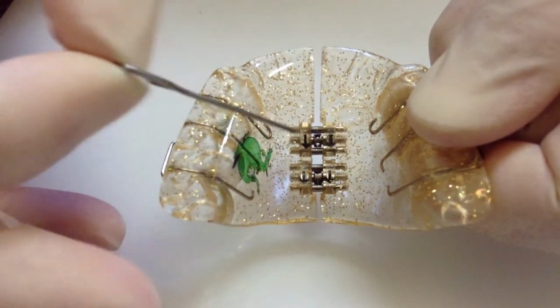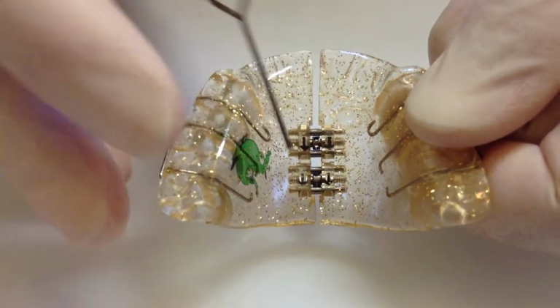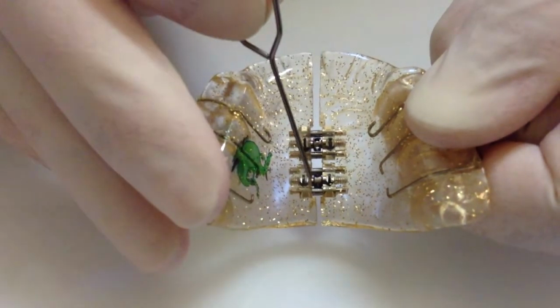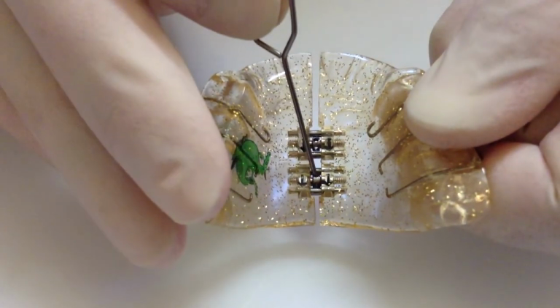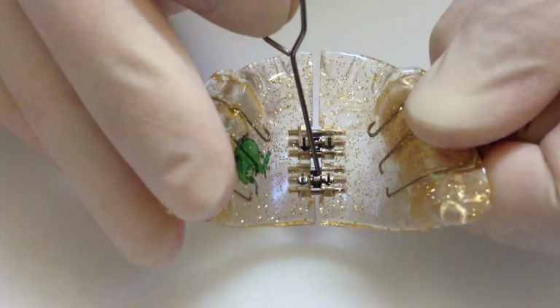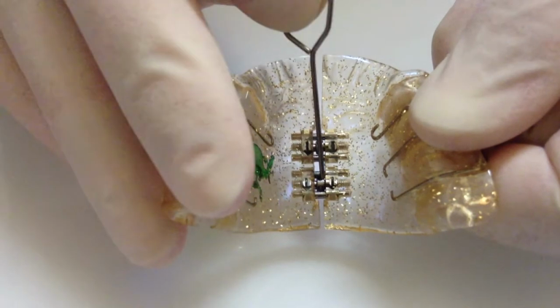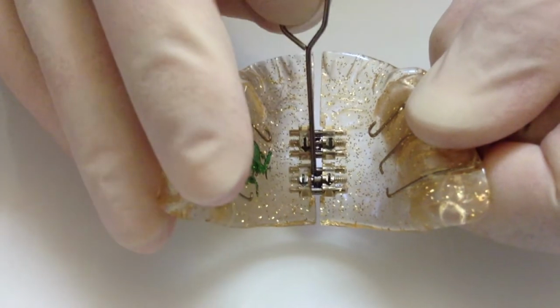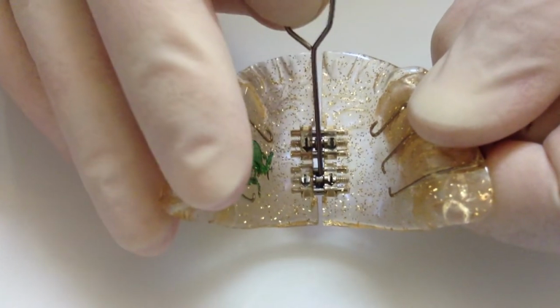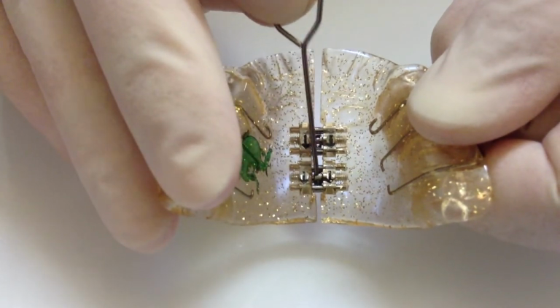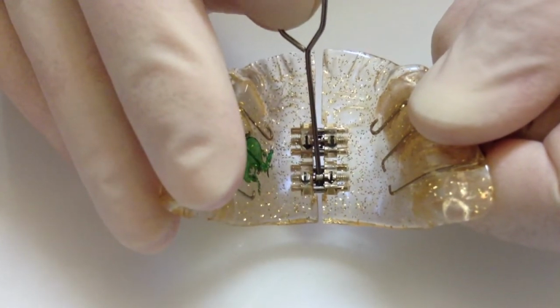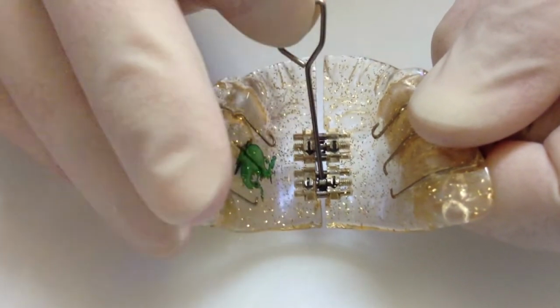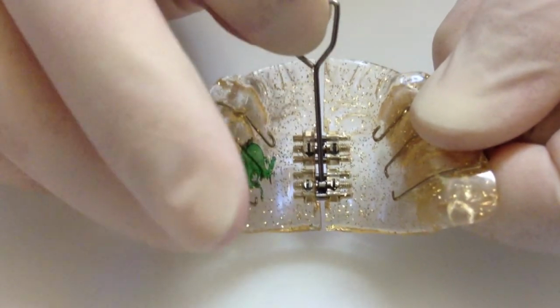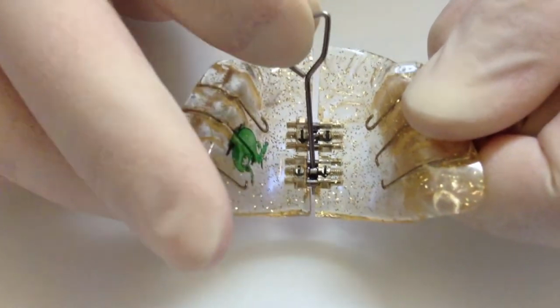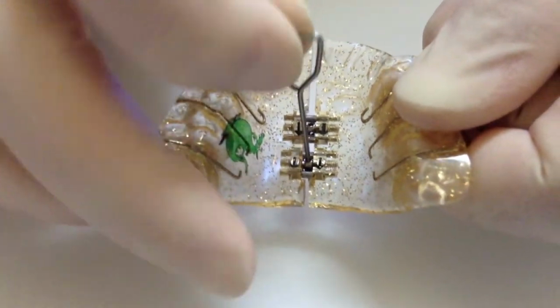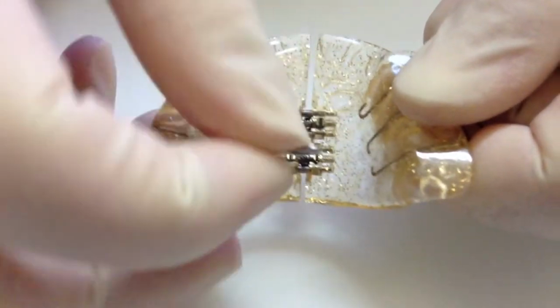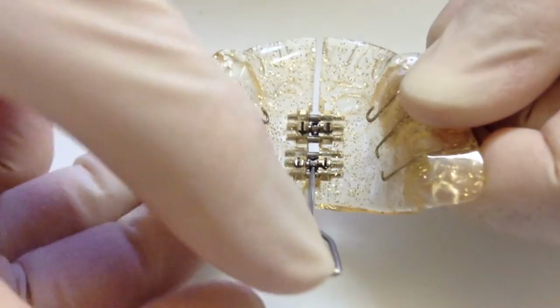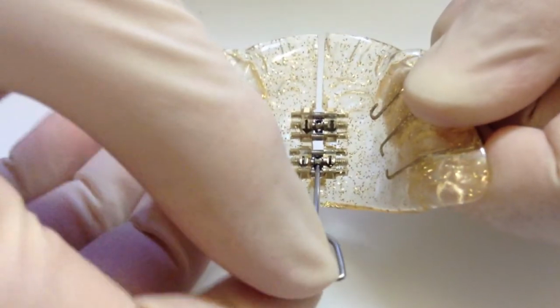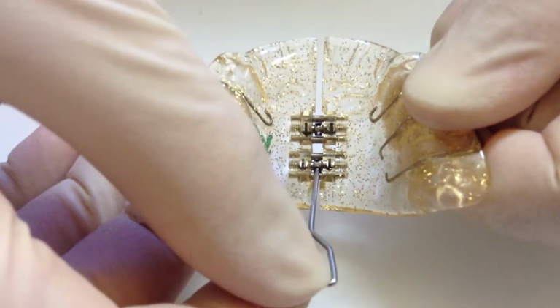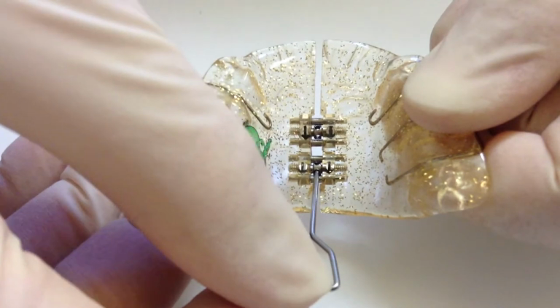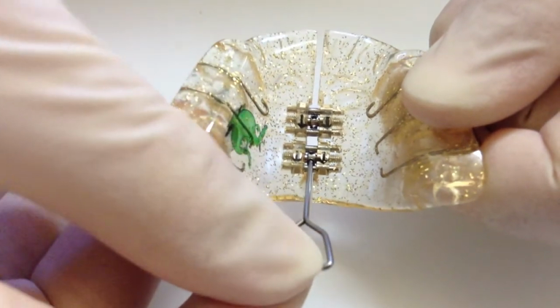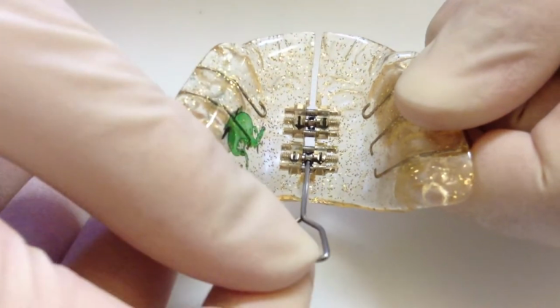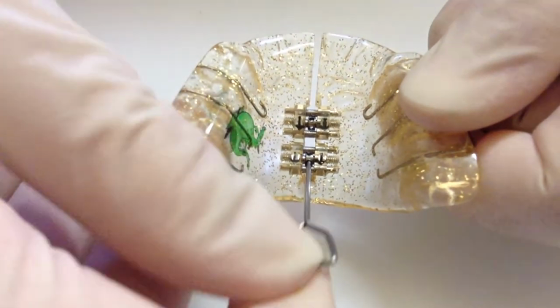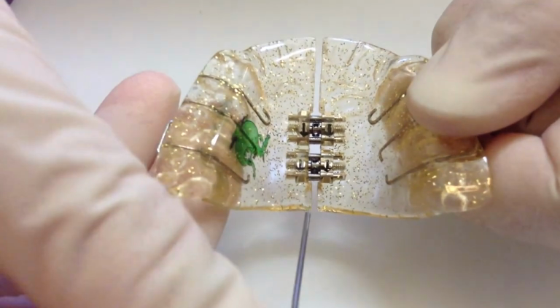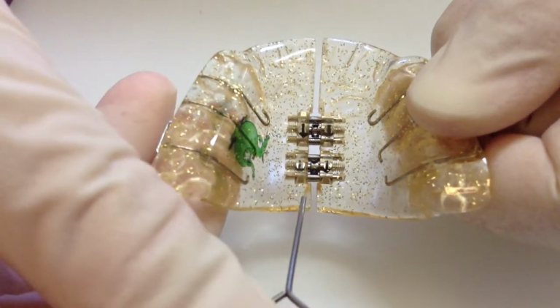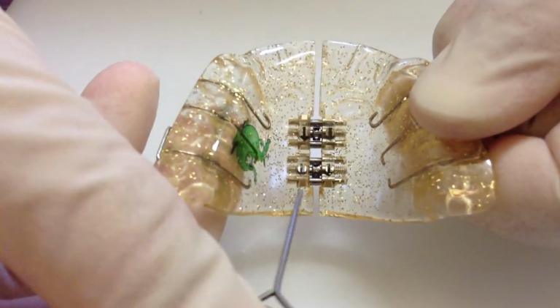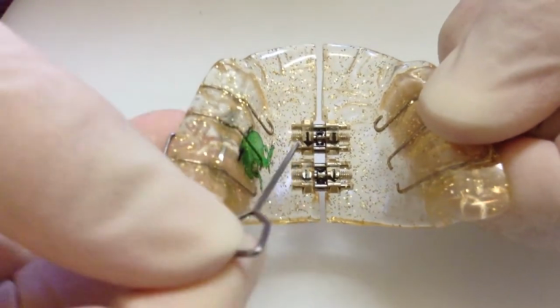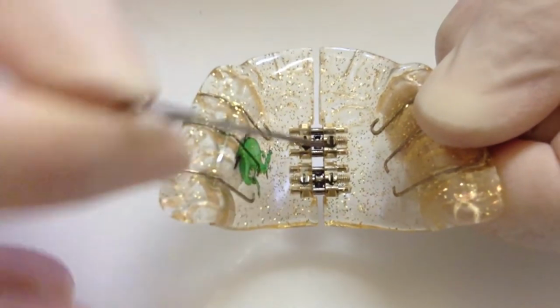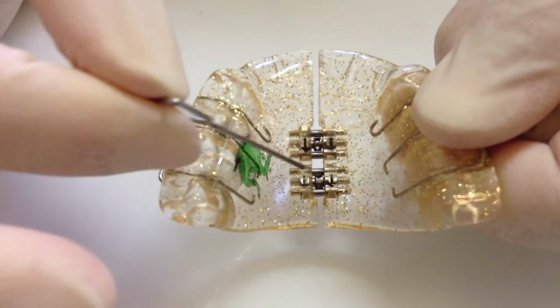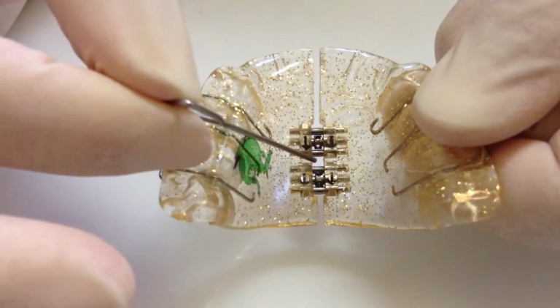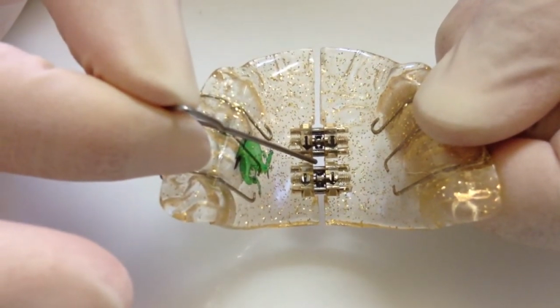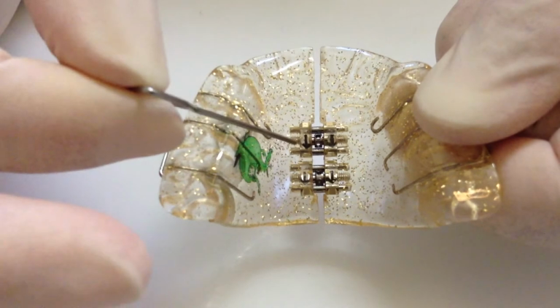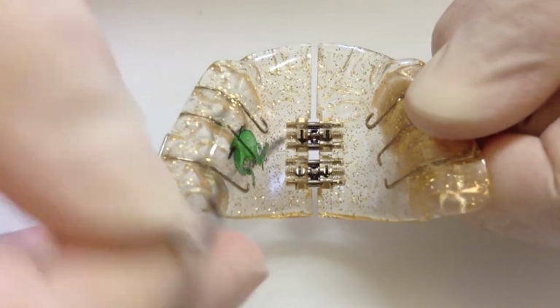Moving on to the second part of the plate, place the key into the hole, again turn it until you can't turn it any further. Remove the key like that, and again you should be able to see the hole there.